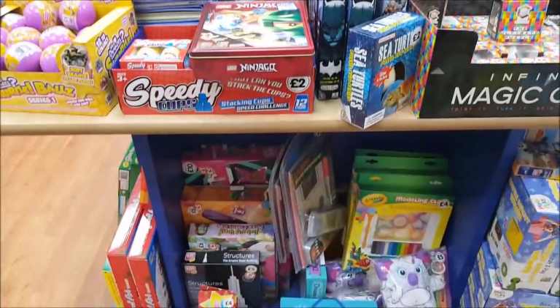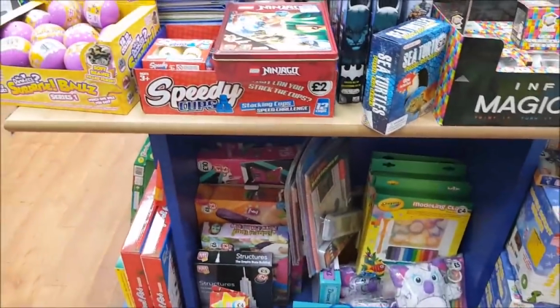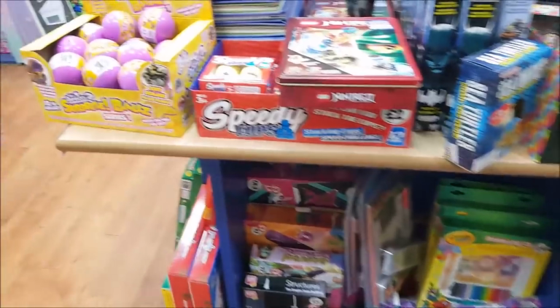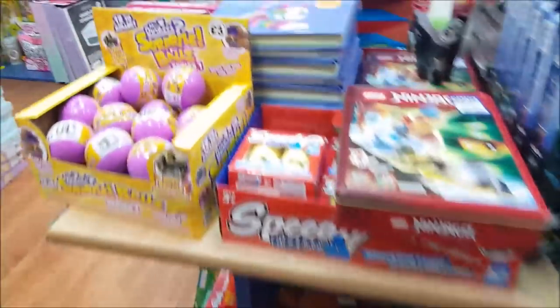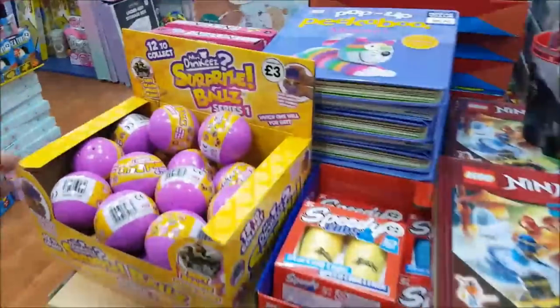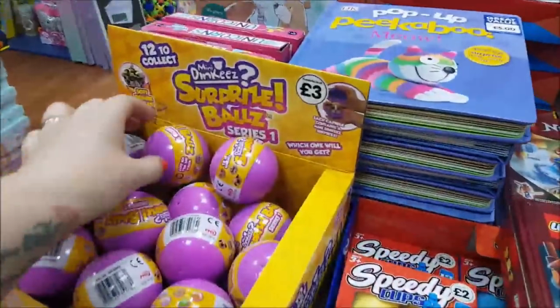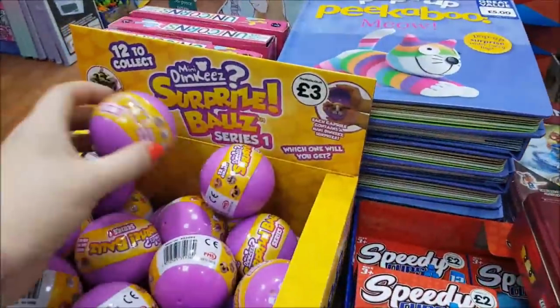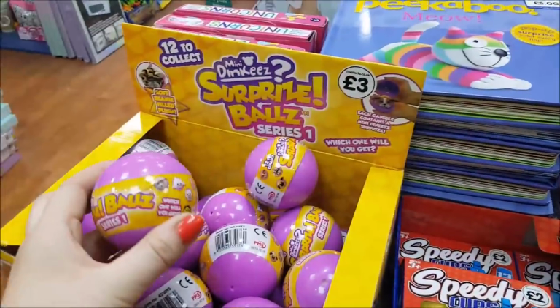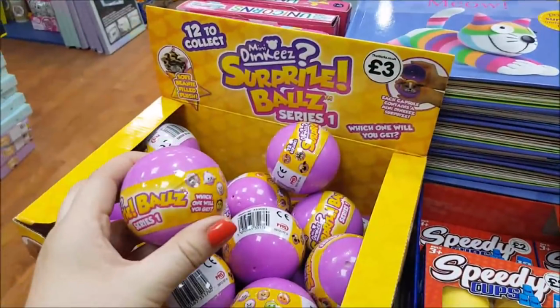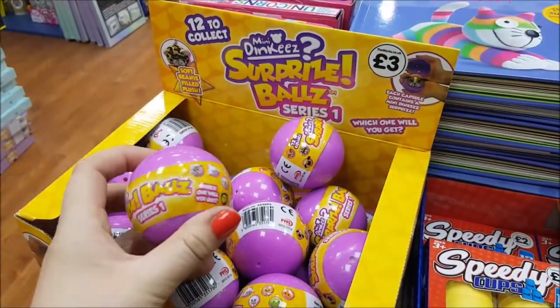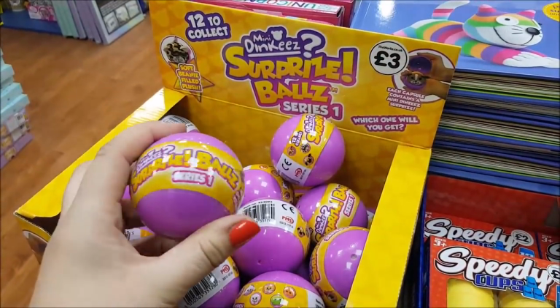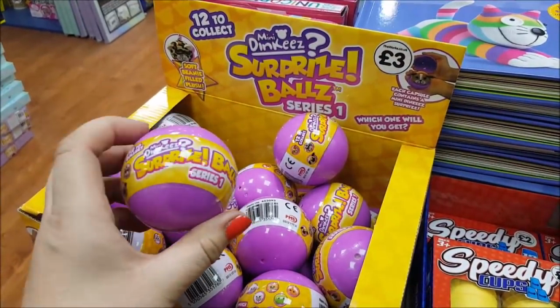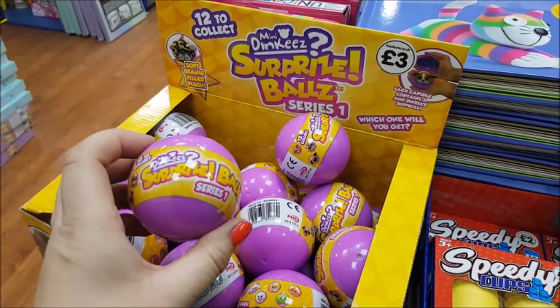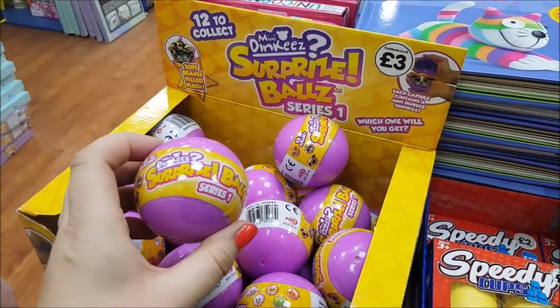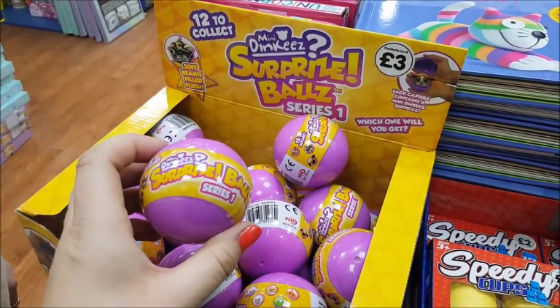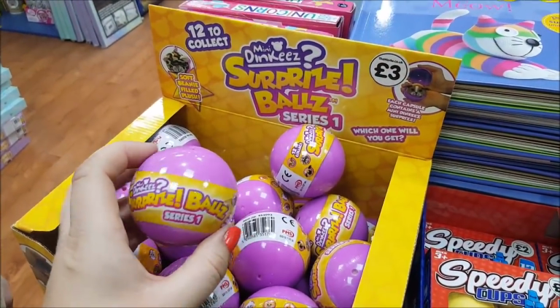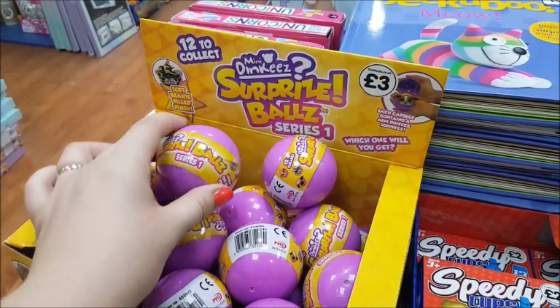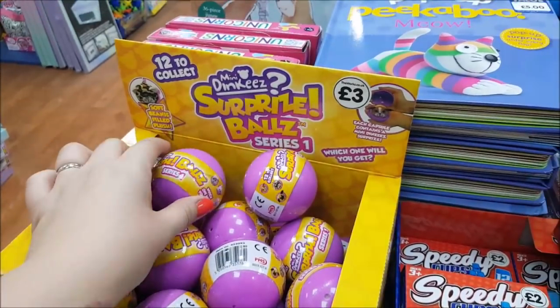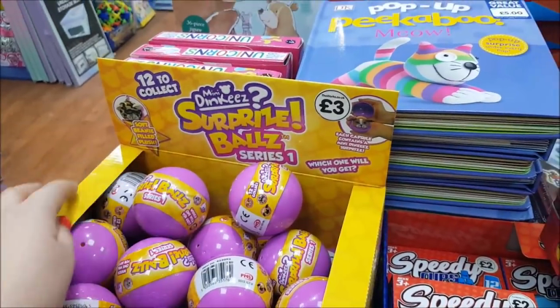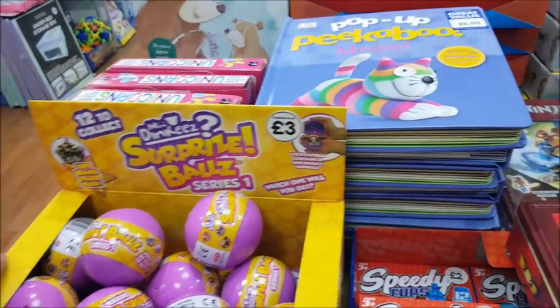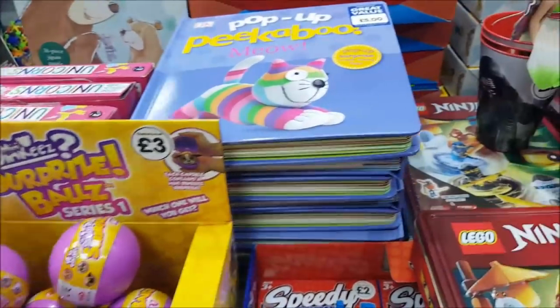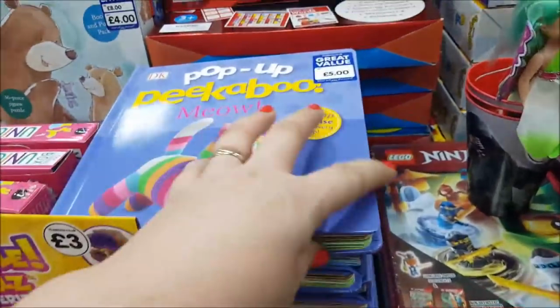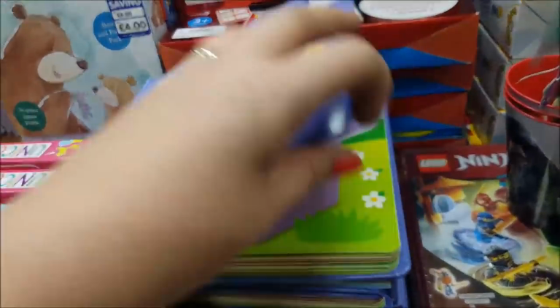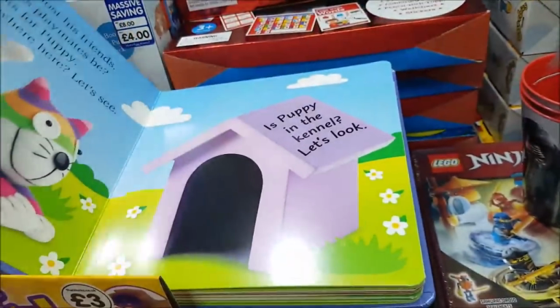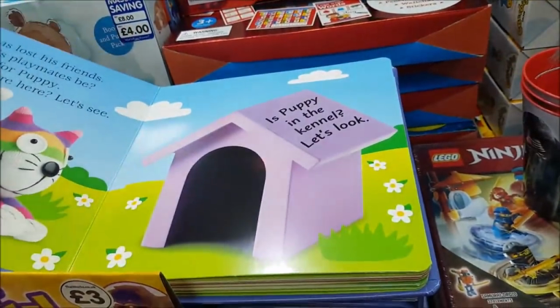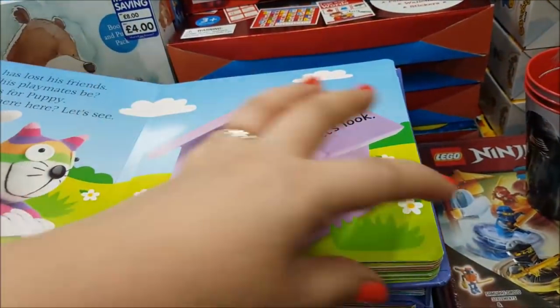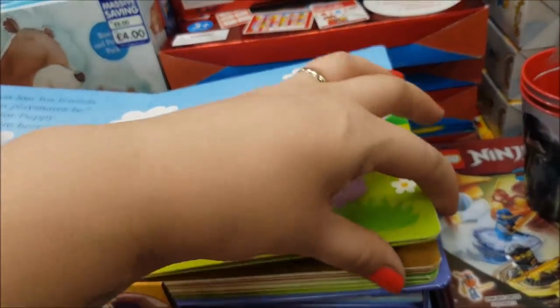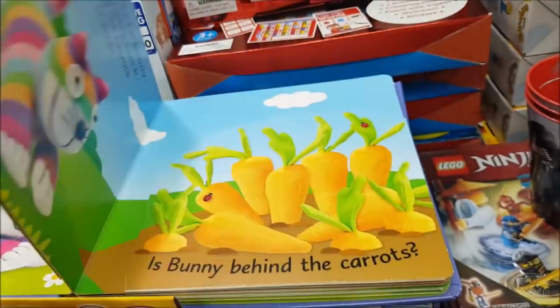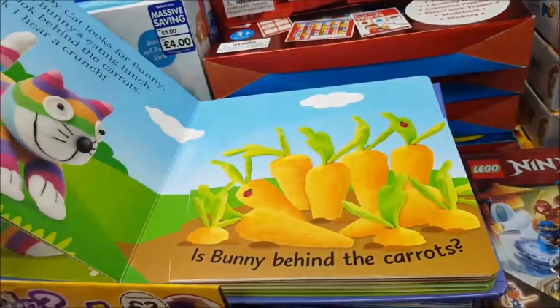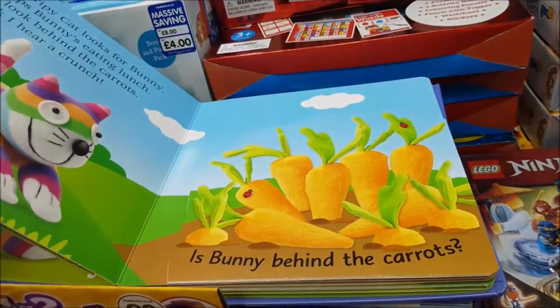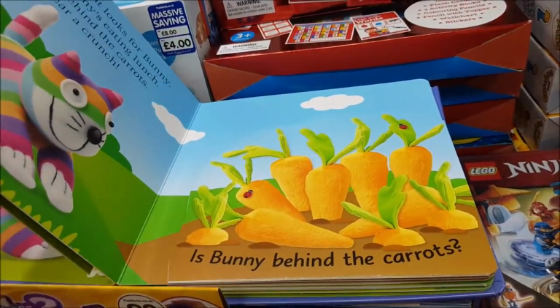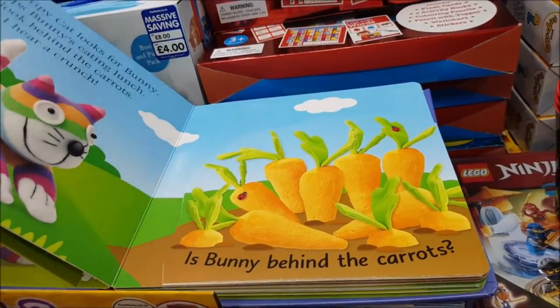There are surprise balls — what do they have in these? Beanie-filled plush toys, and pop-up books — they're nice for the young ones.